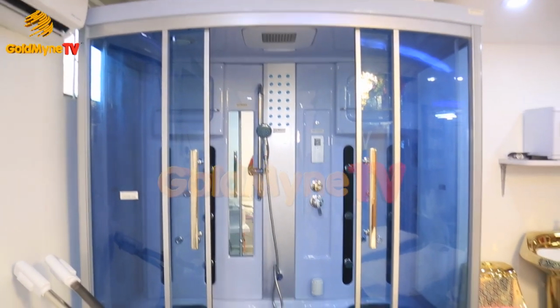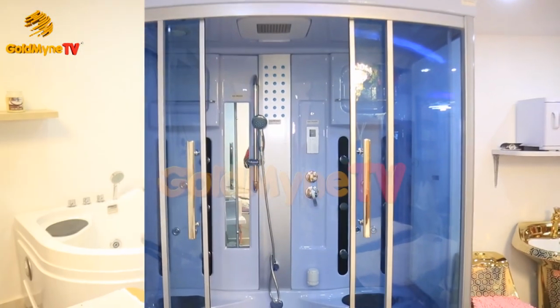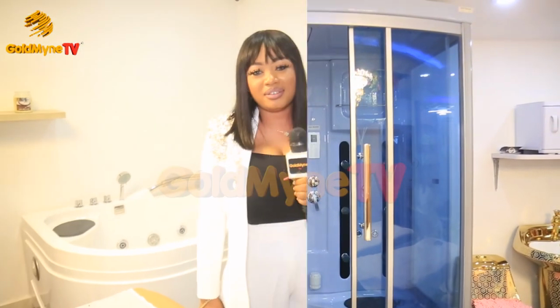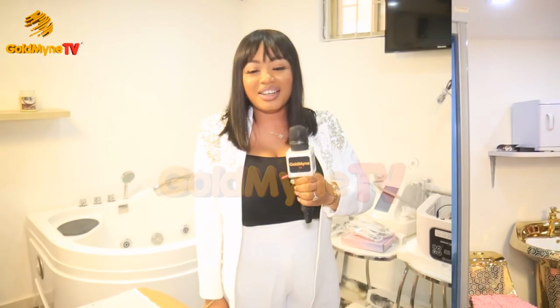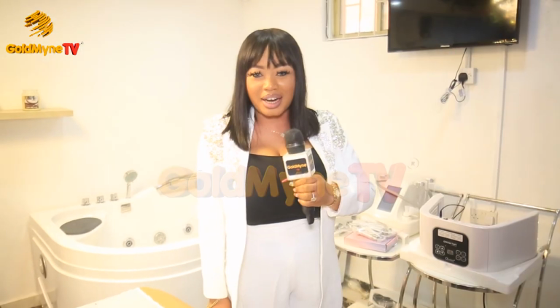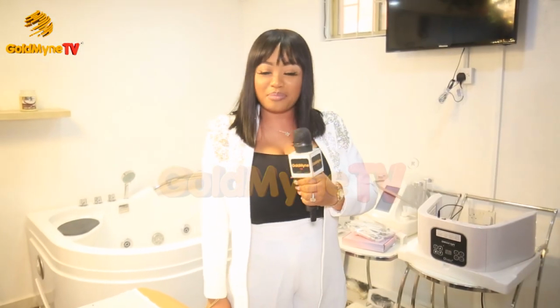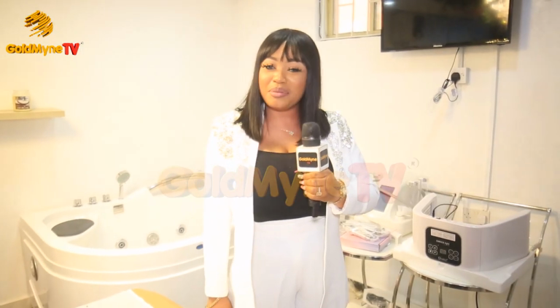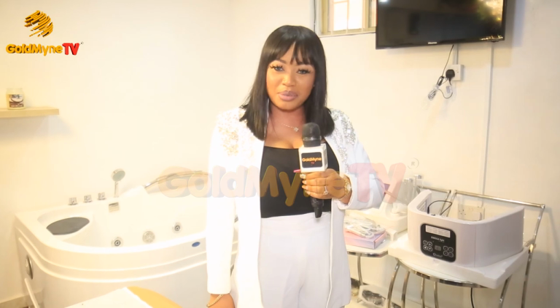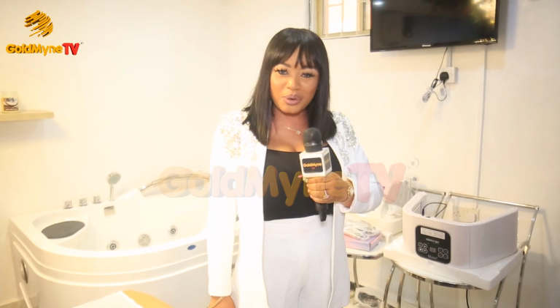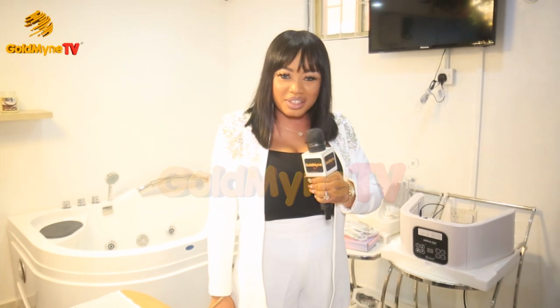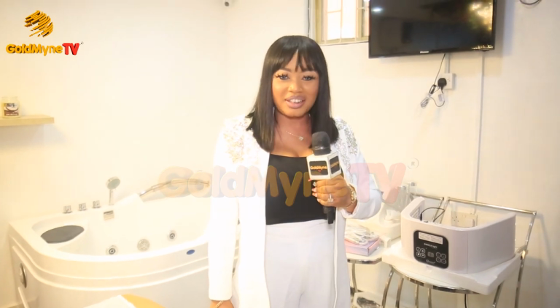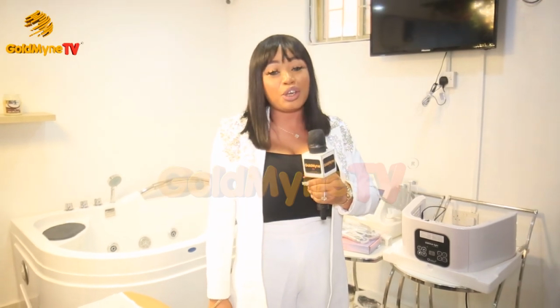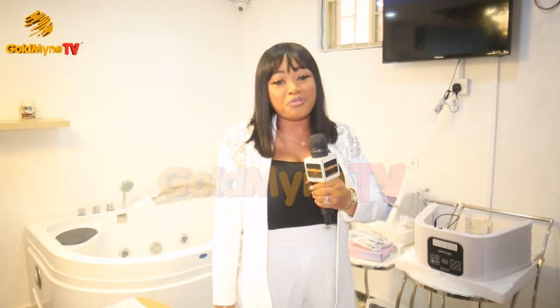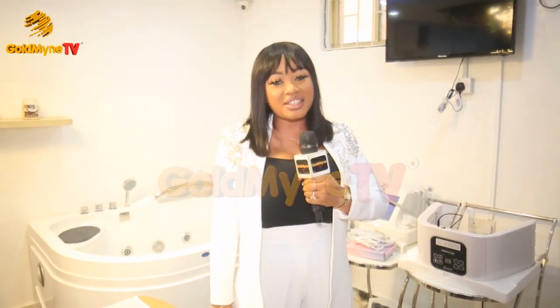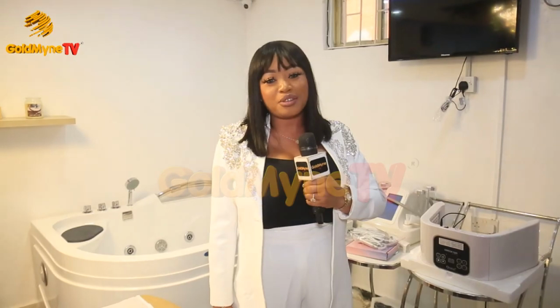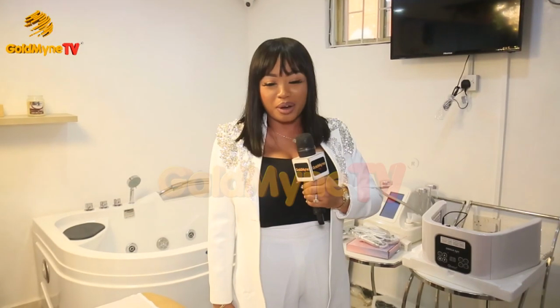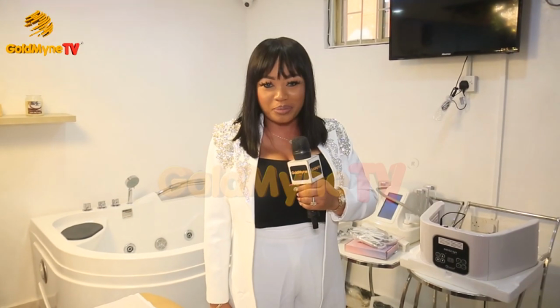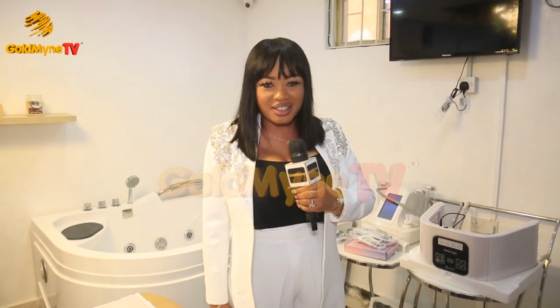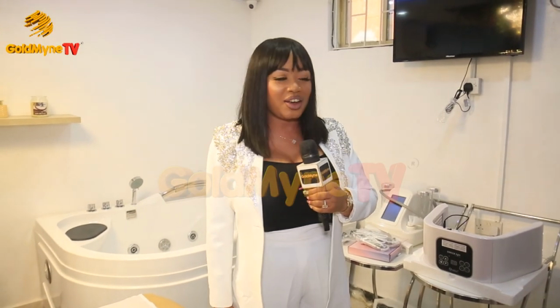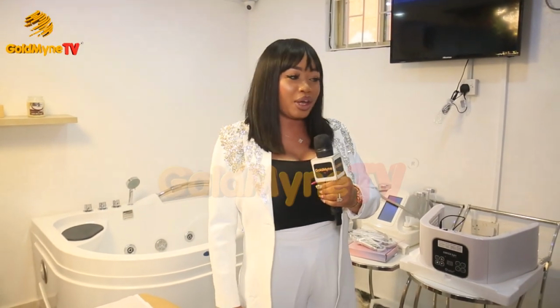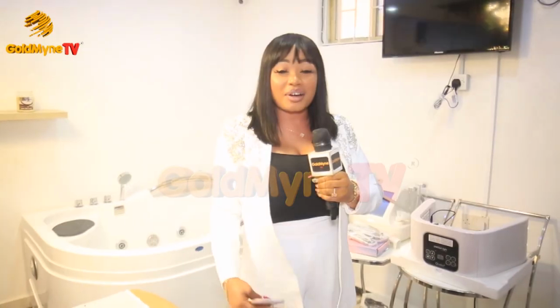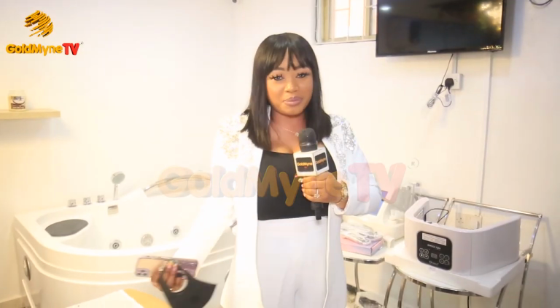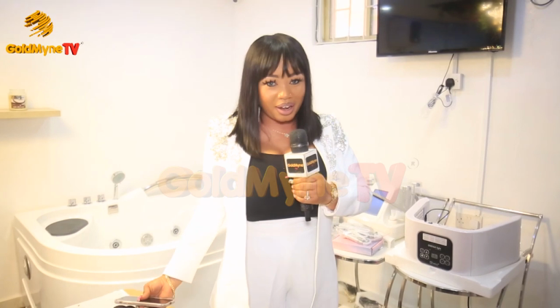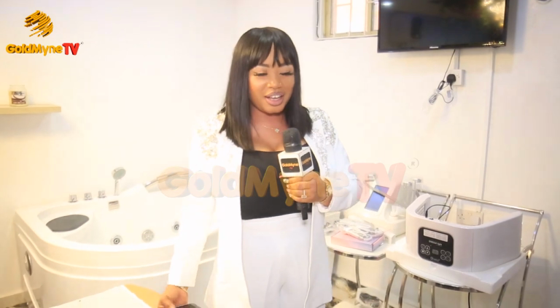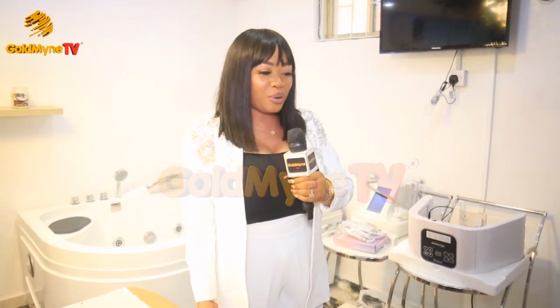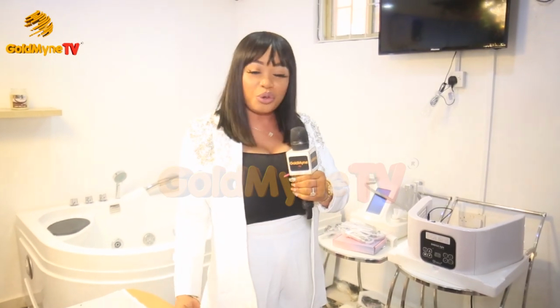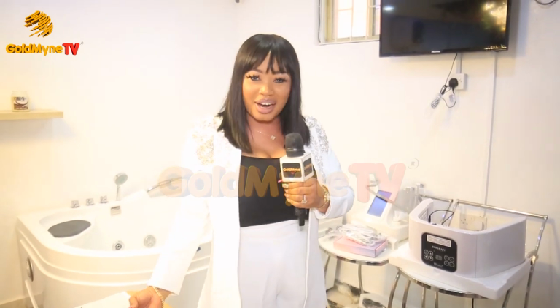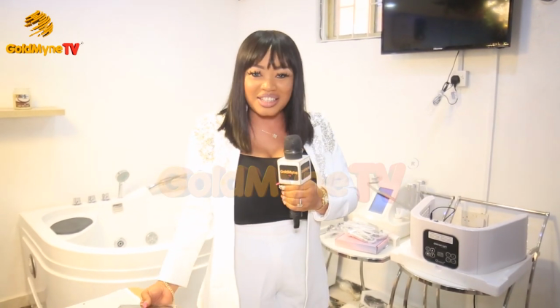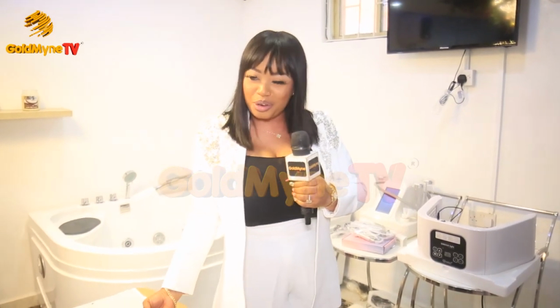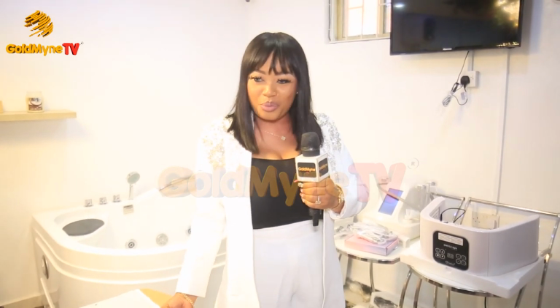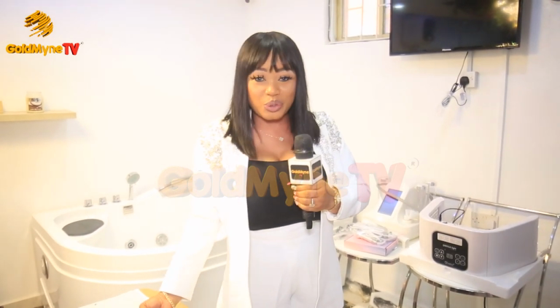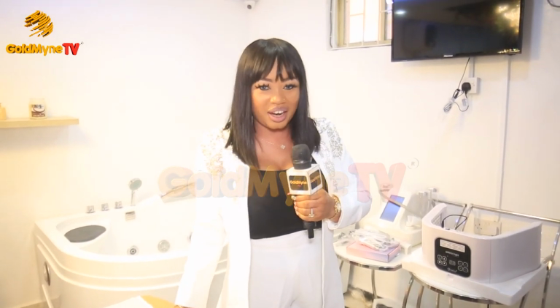Hello guys, my name is Mercy Okolaiset, the CEO of Mexi Eves Spa and Beauty Place. You are at my spa, so I will show you around and tell you what we do here.